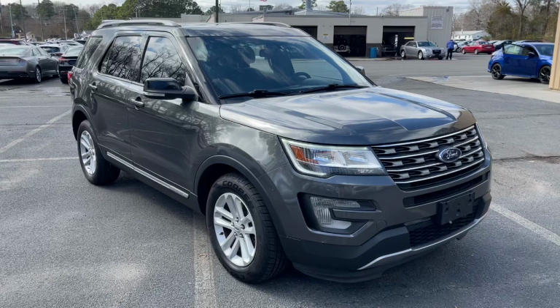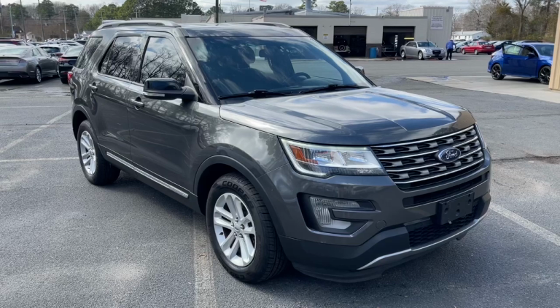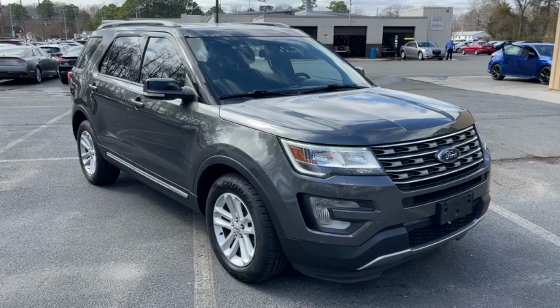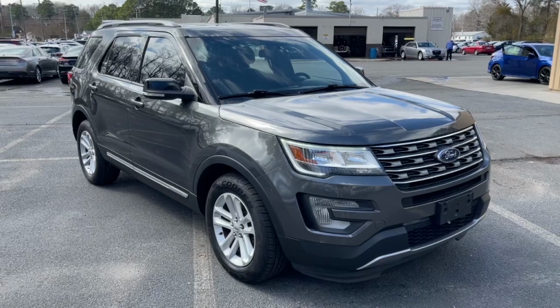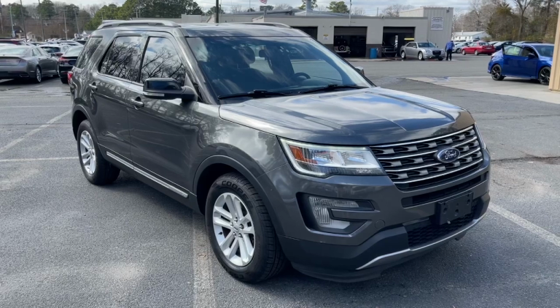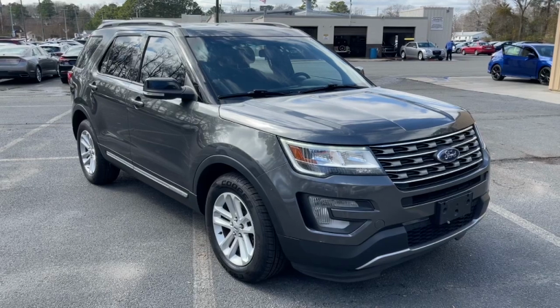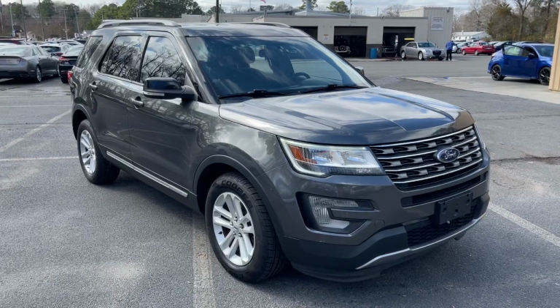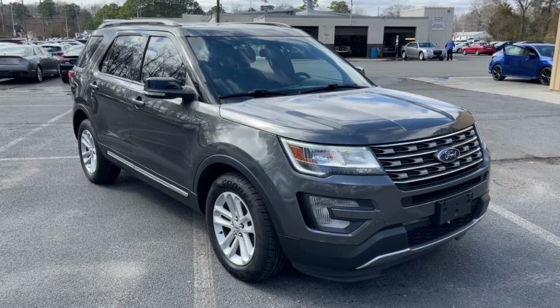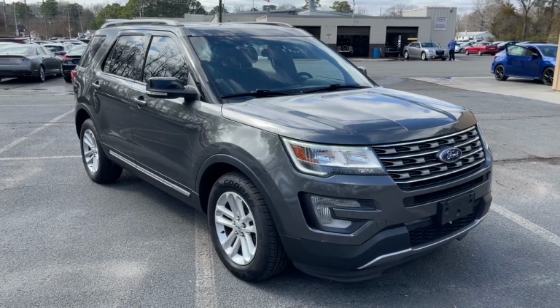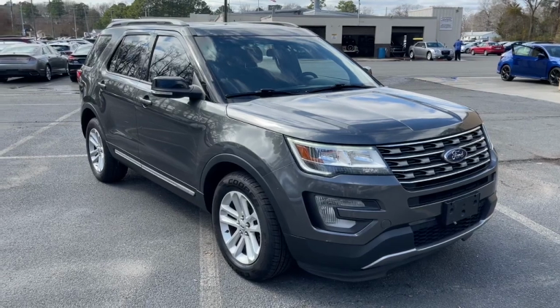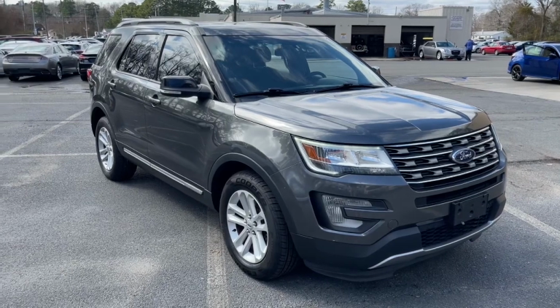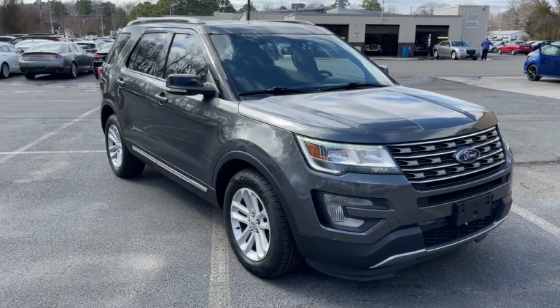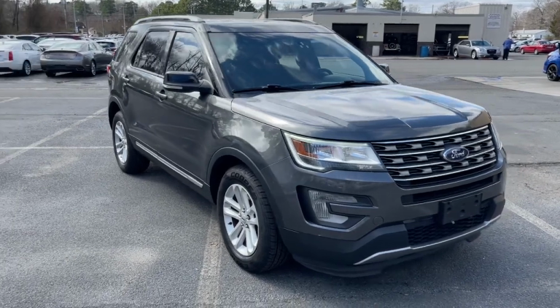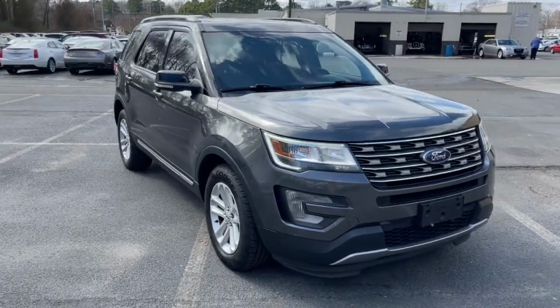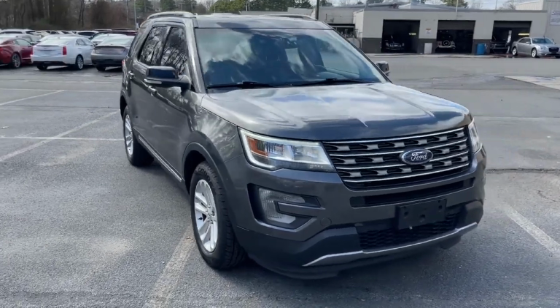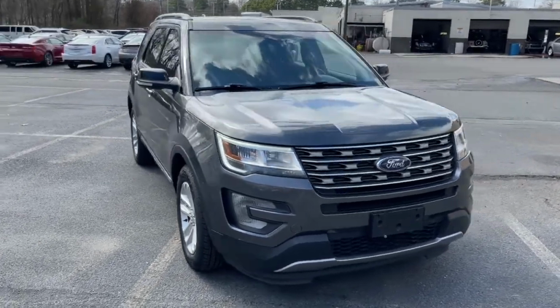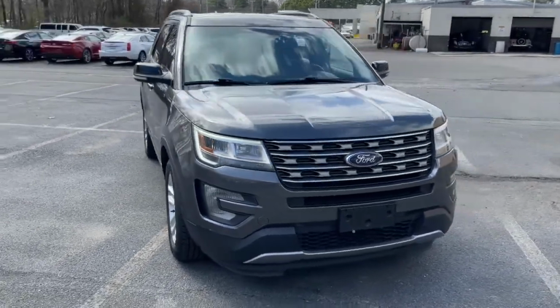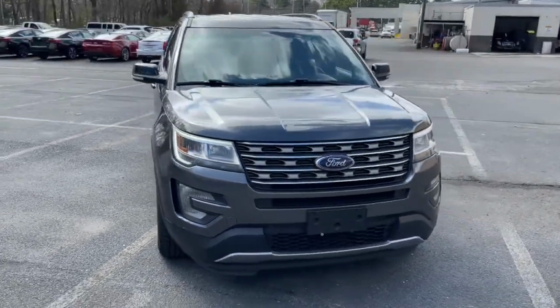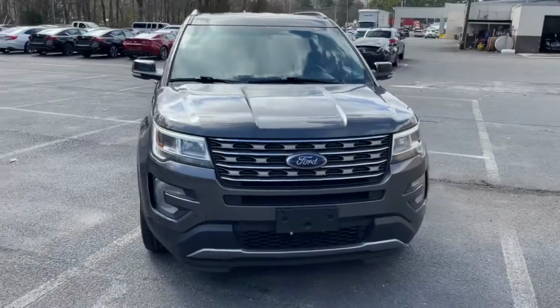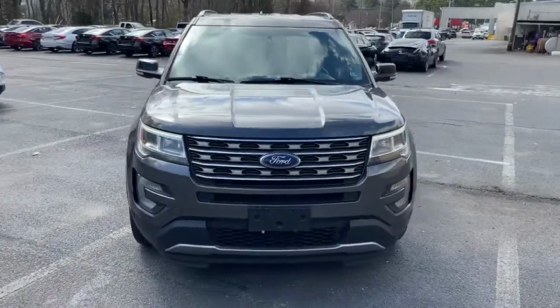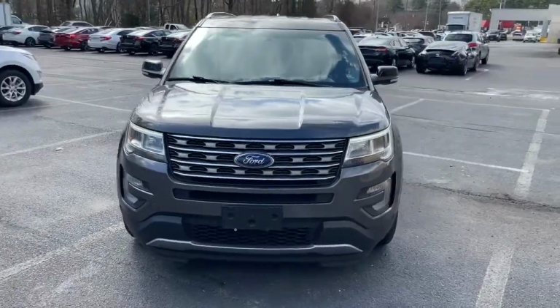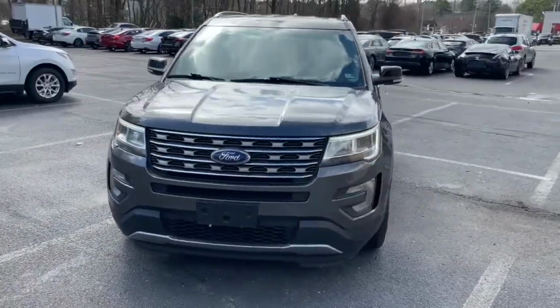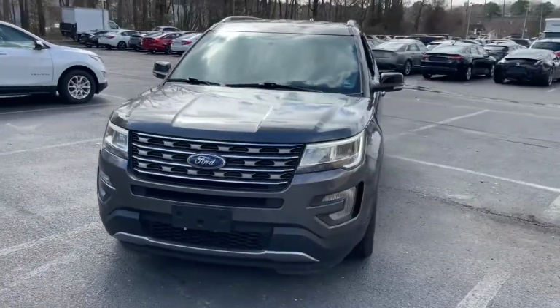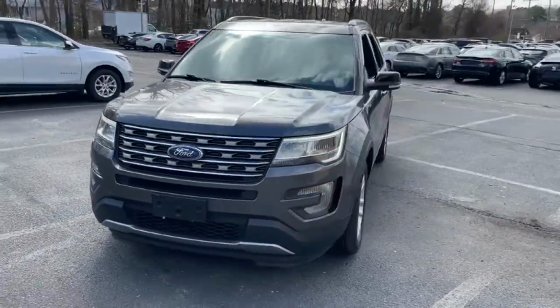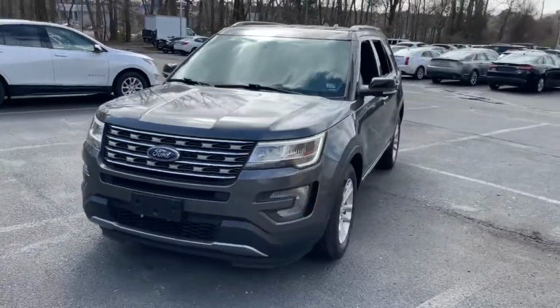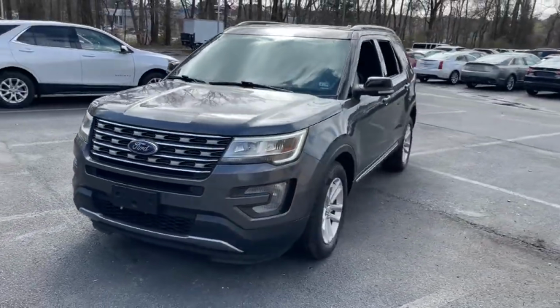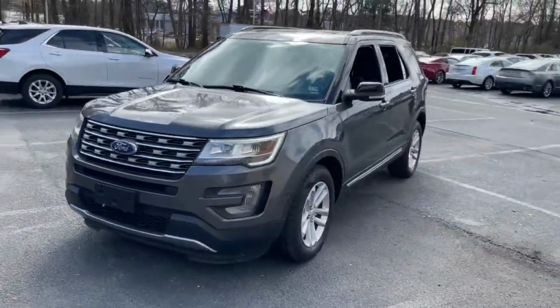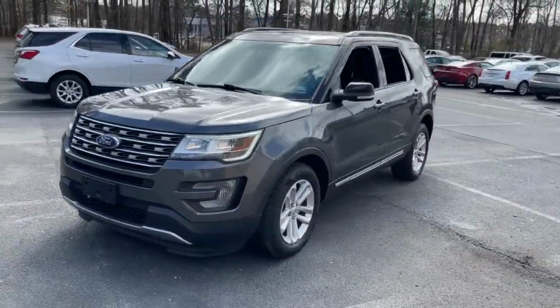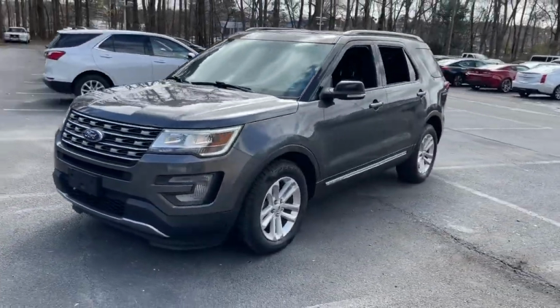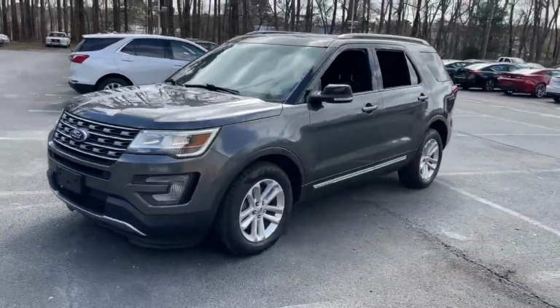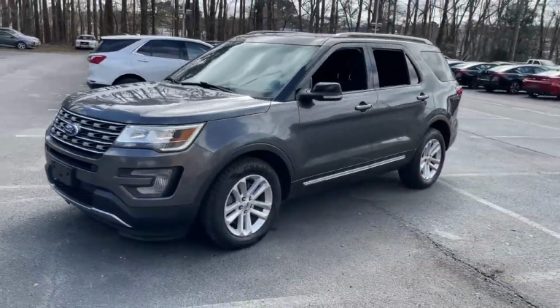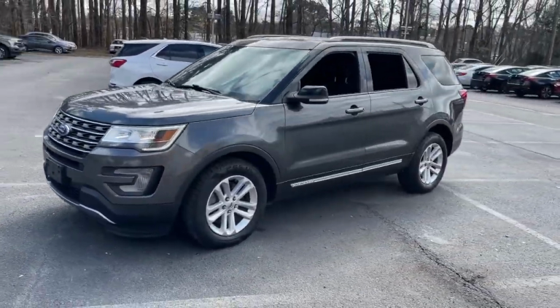You will love the features of this 2017 Ford Explorer. With less than 80,000 miles on the odometer, this vehicle provides excellent value.